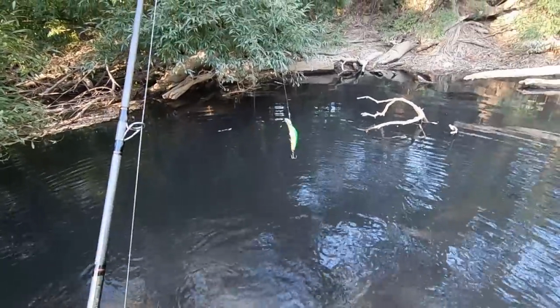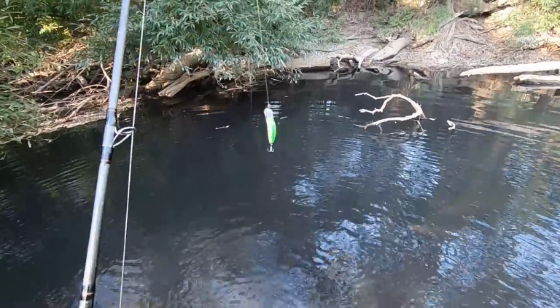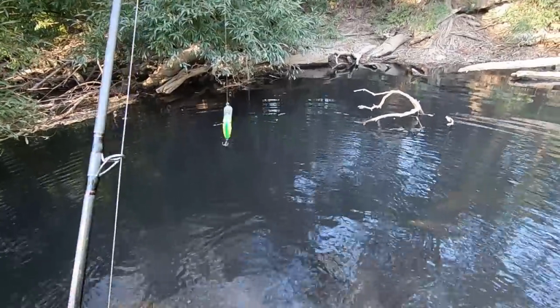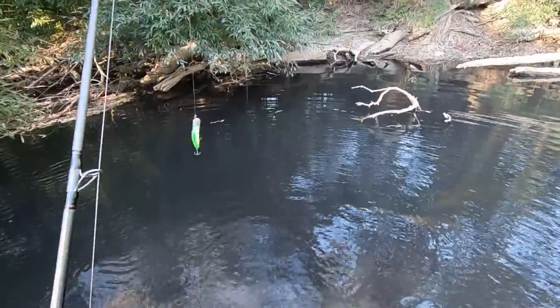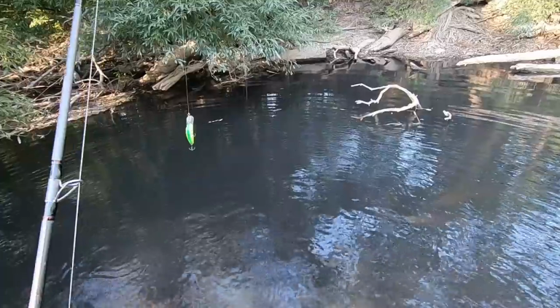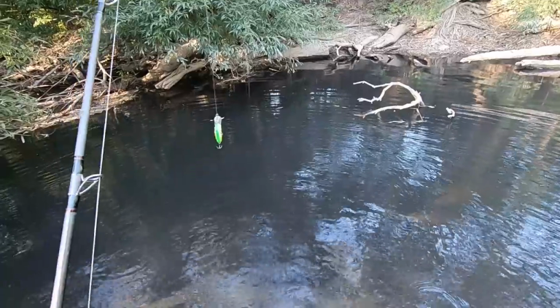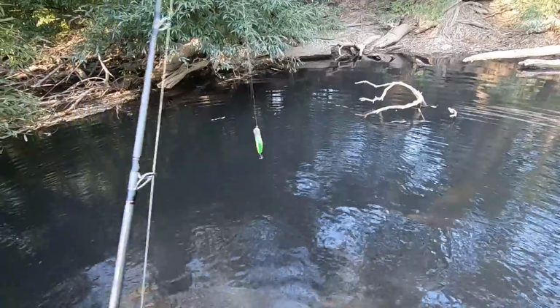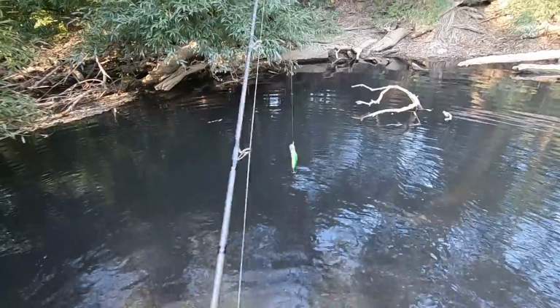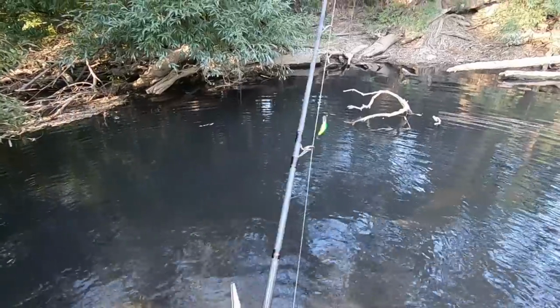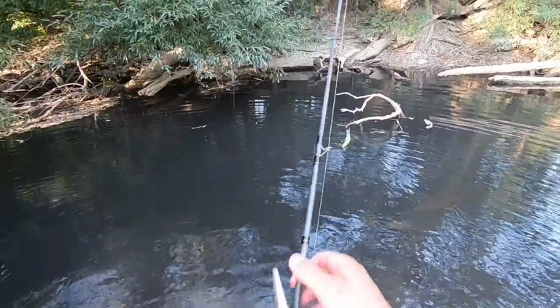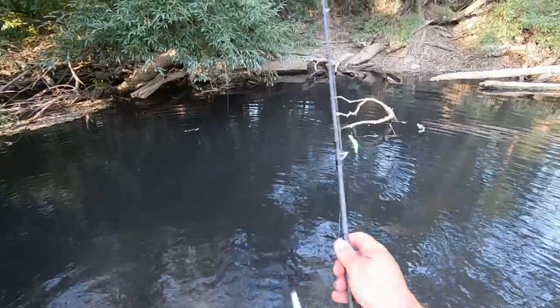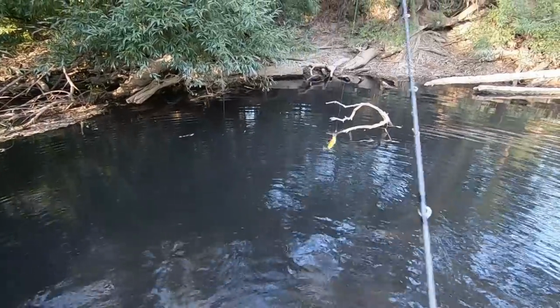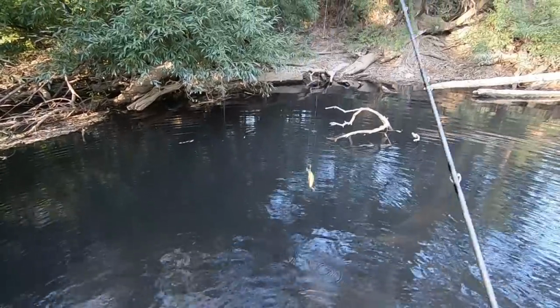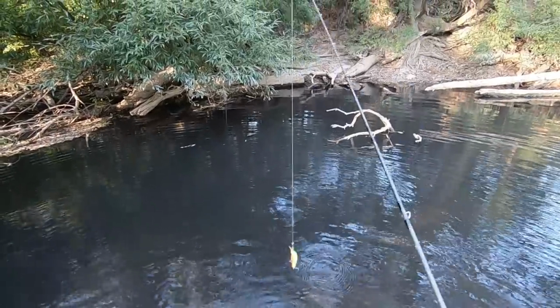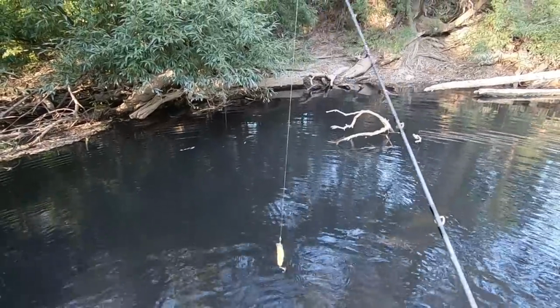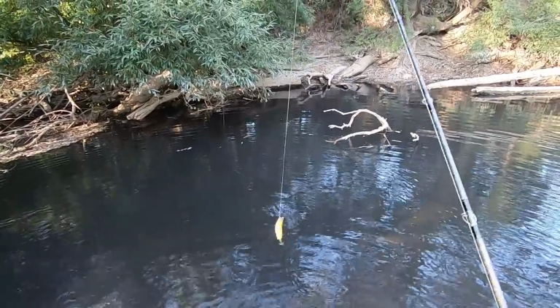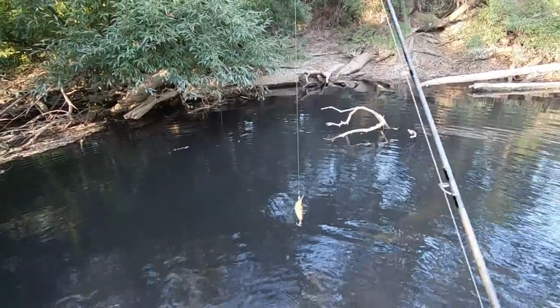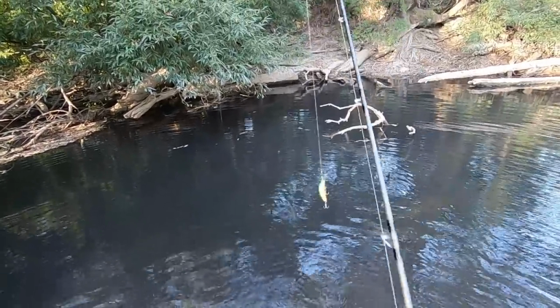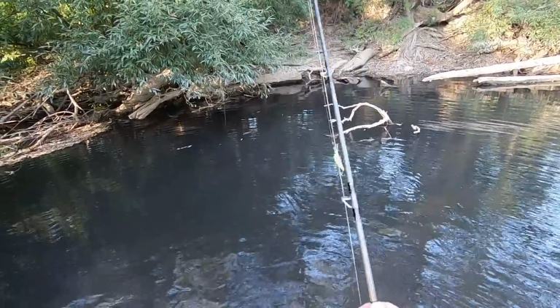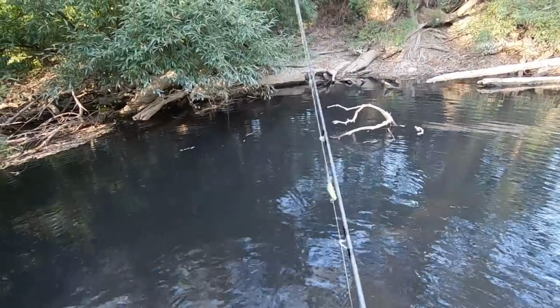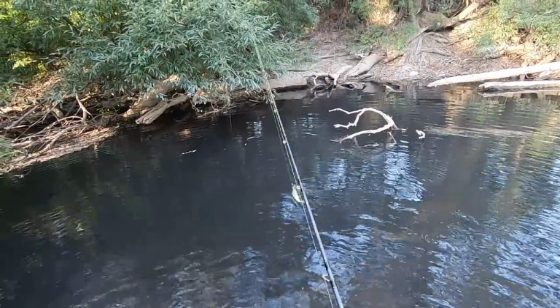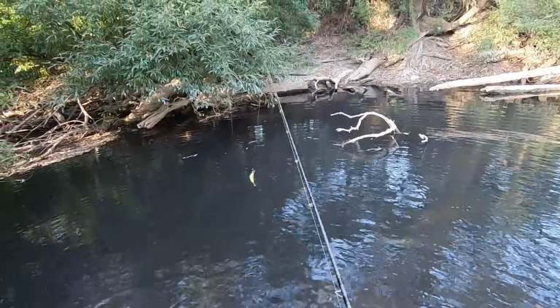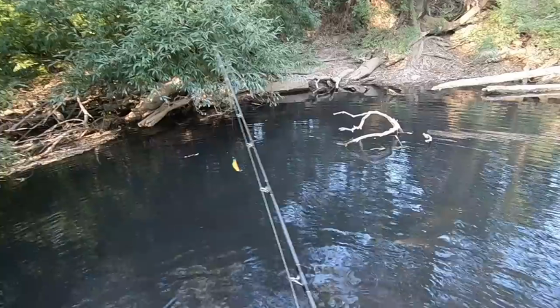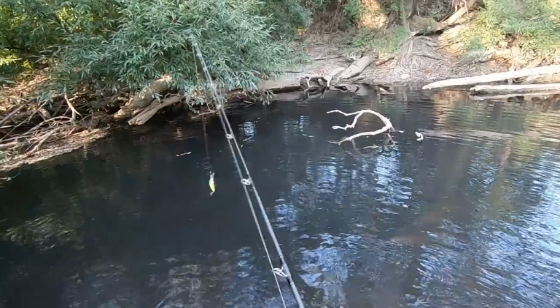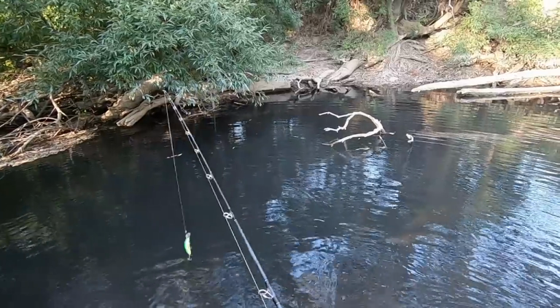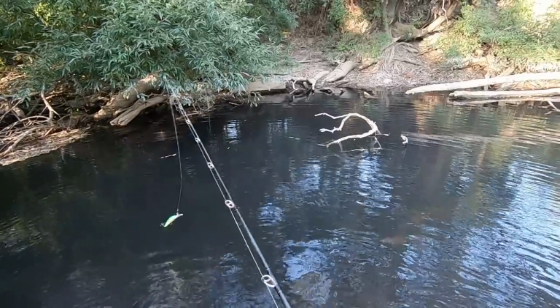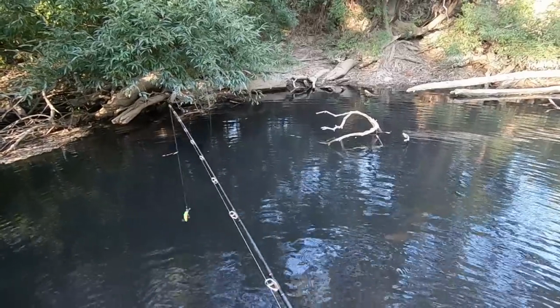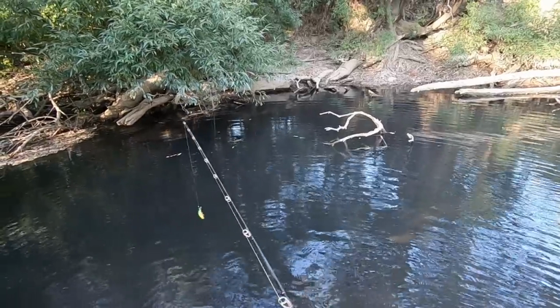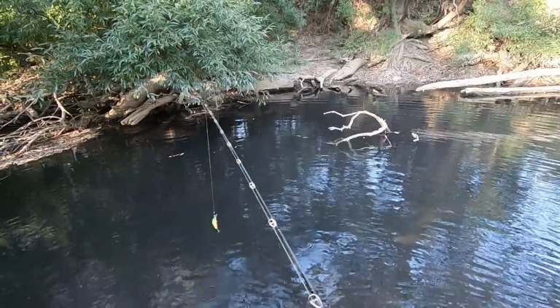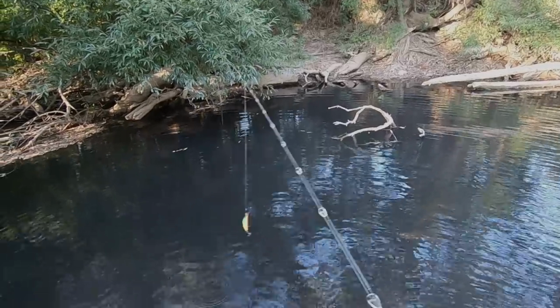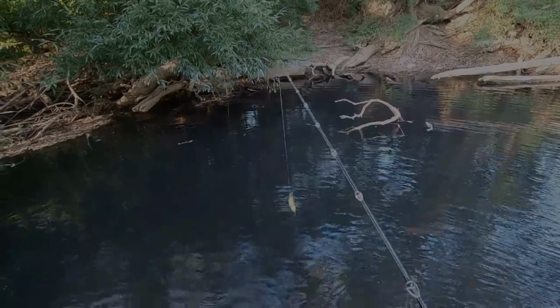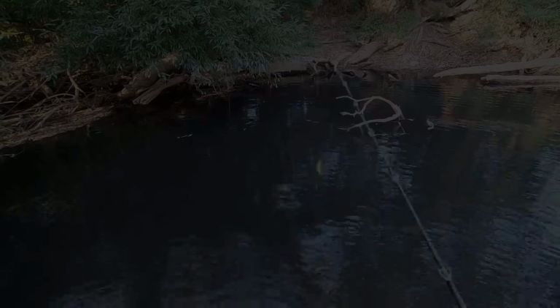Downsize my lure in this stinking heat. I wonder if it was a fluke that I caught one straight away, or whether I've figured something out.